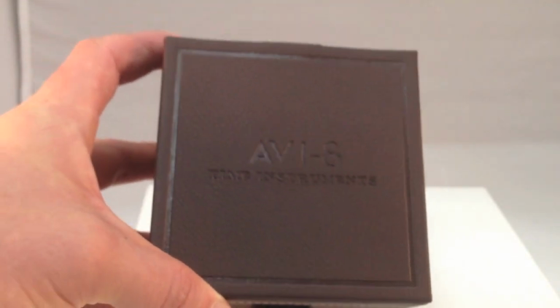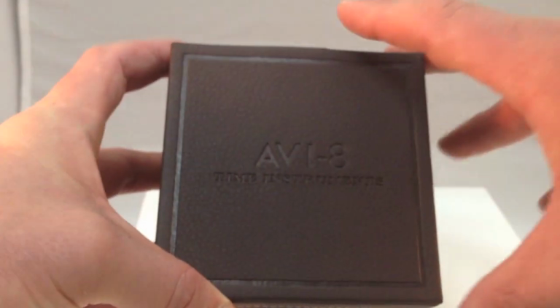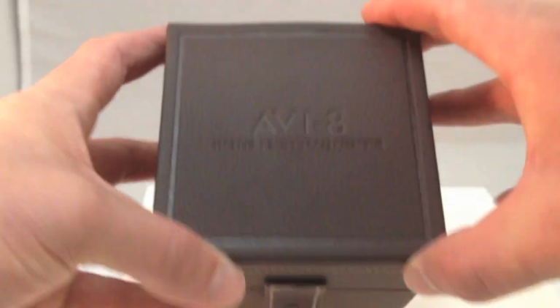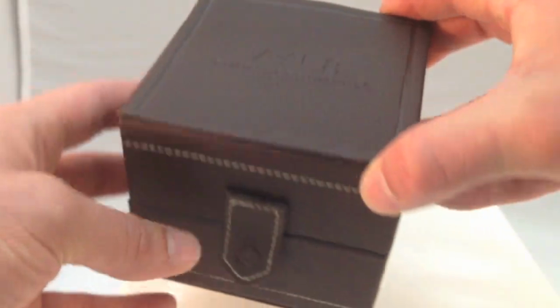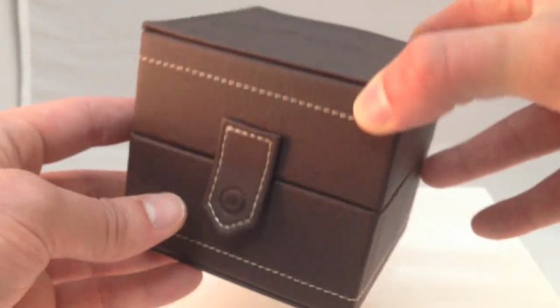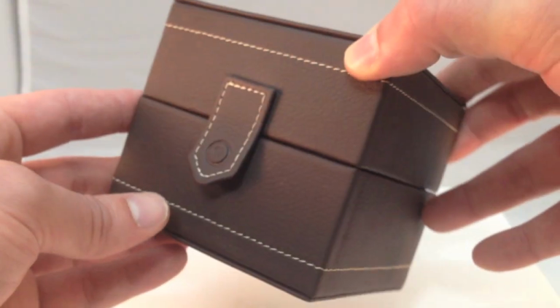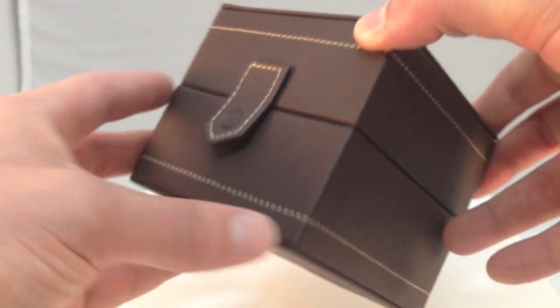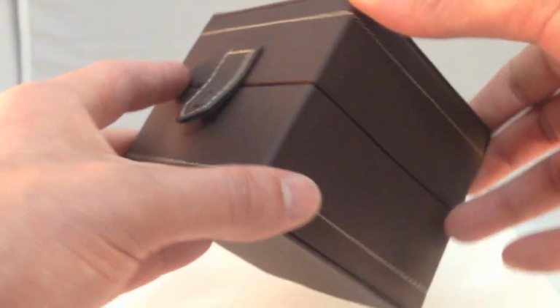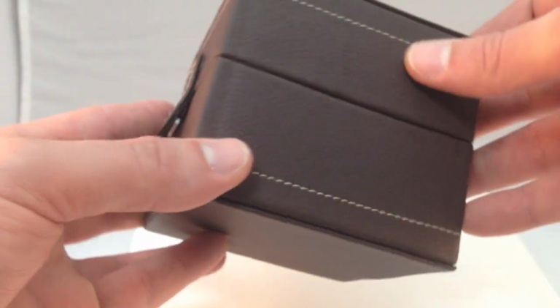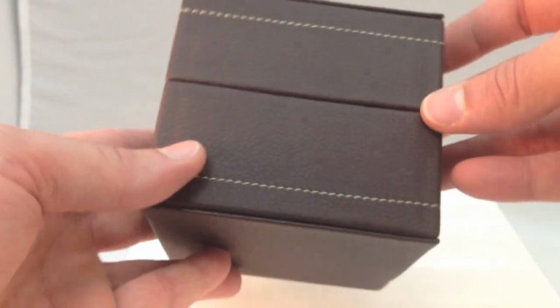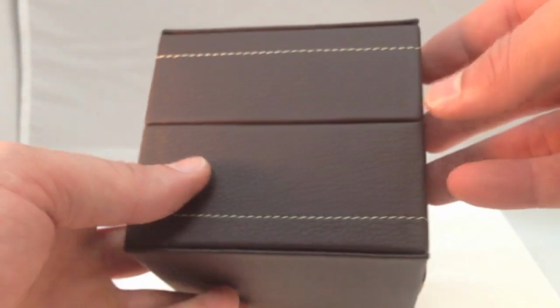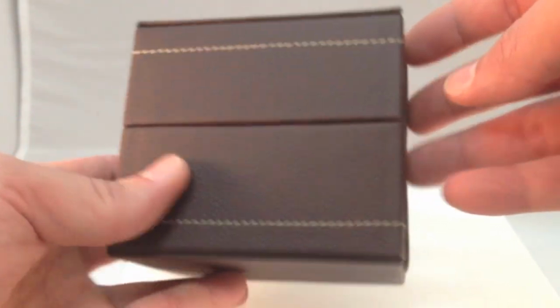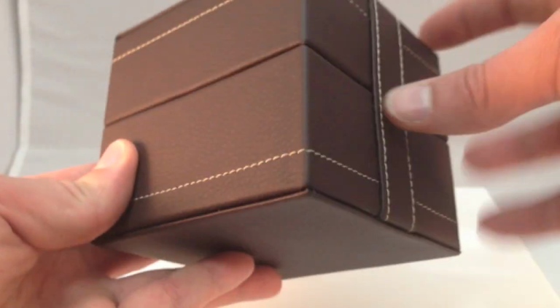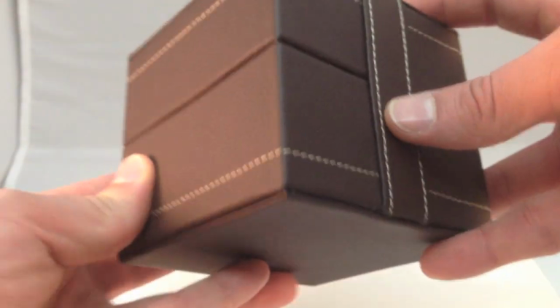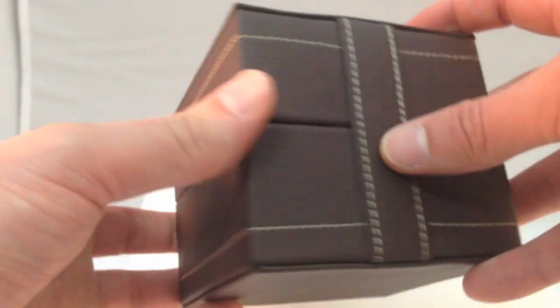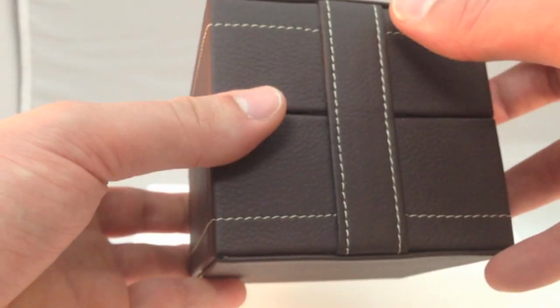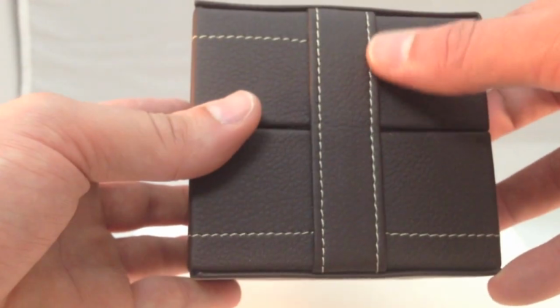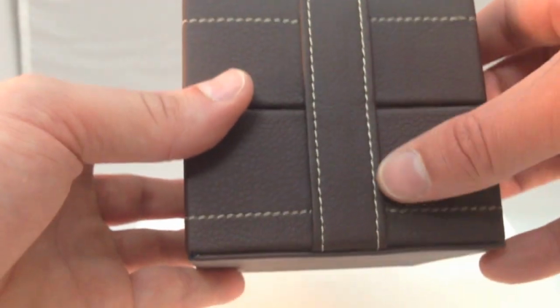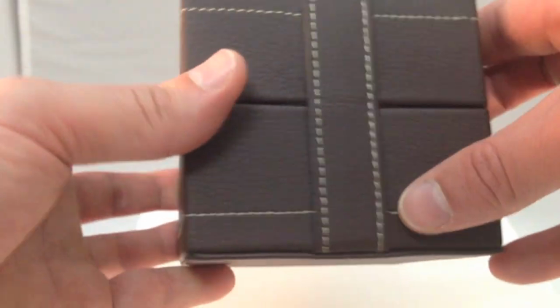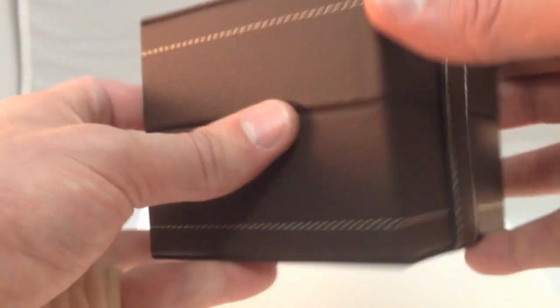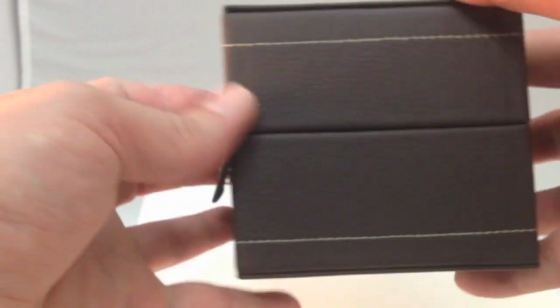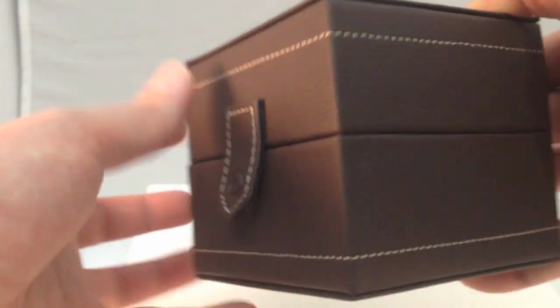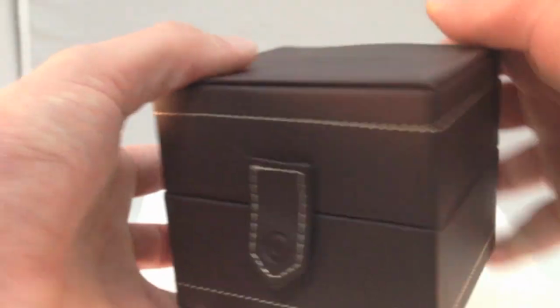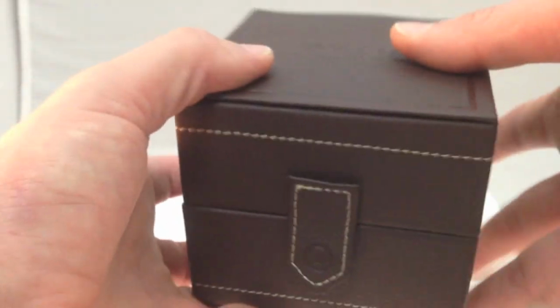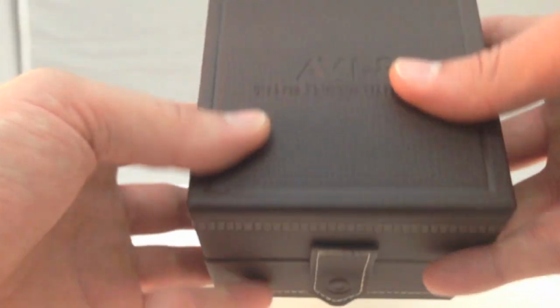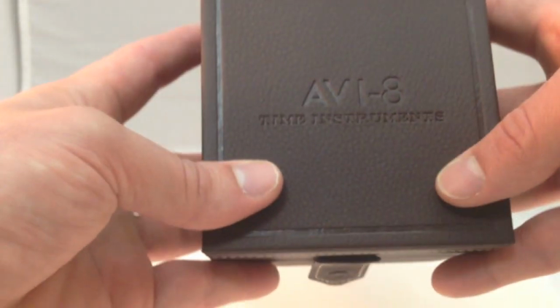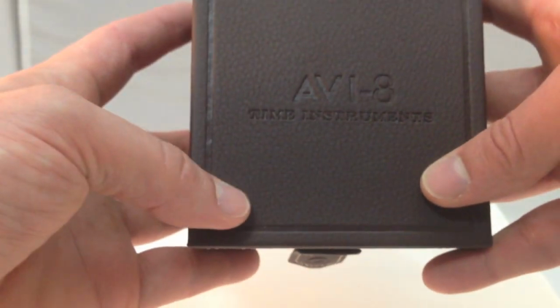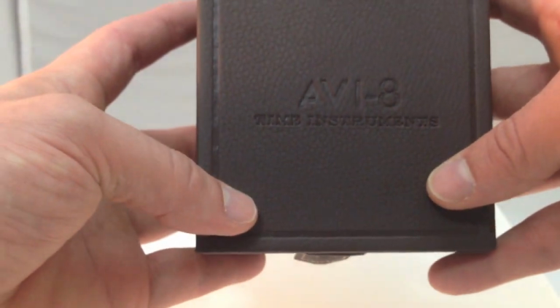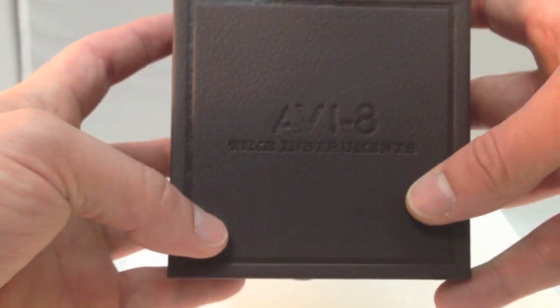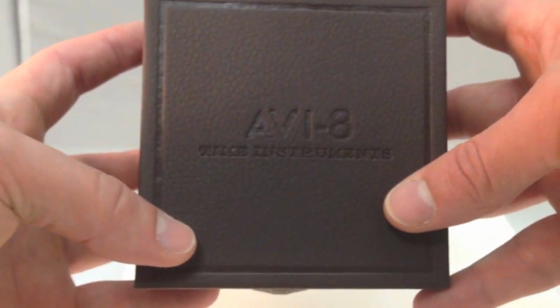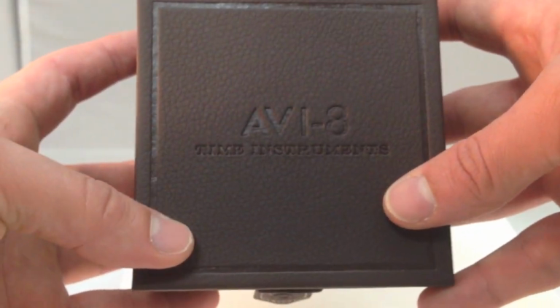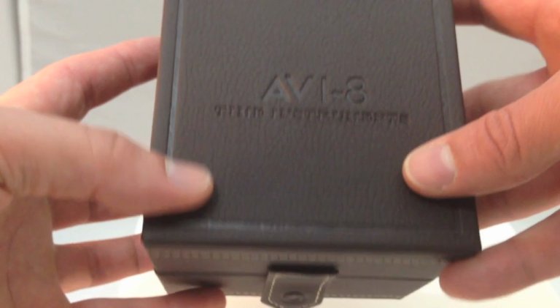Here's the box that the watch will be coming in, constructed out of genuine leather, chocolate brown in color. It's got the nice tan stitching there that complements the chocolate brown. You can see the Aviate Time Instruments logo here on the top of the box.